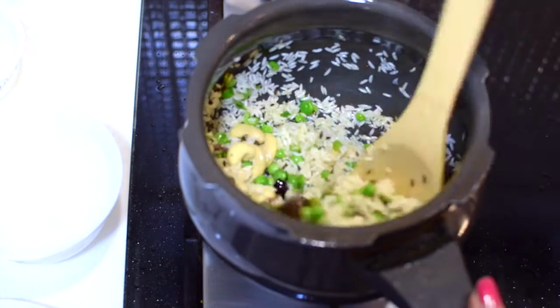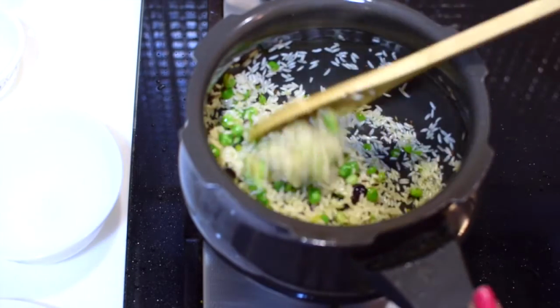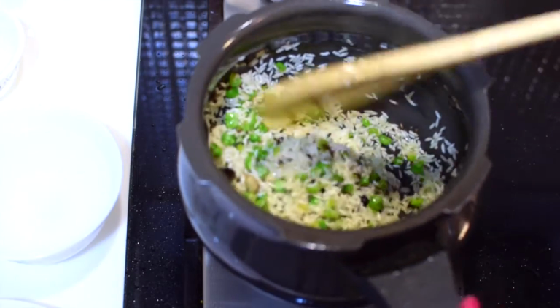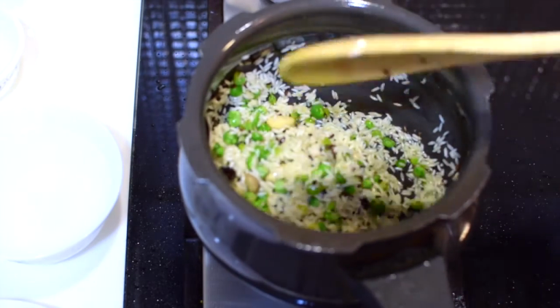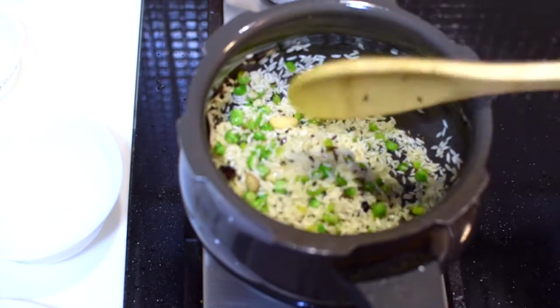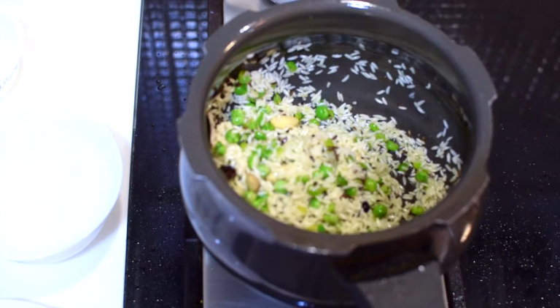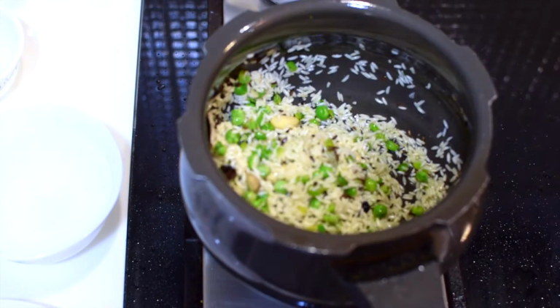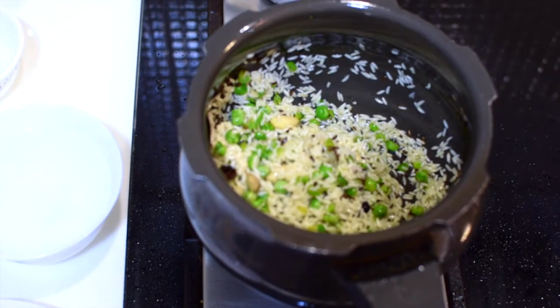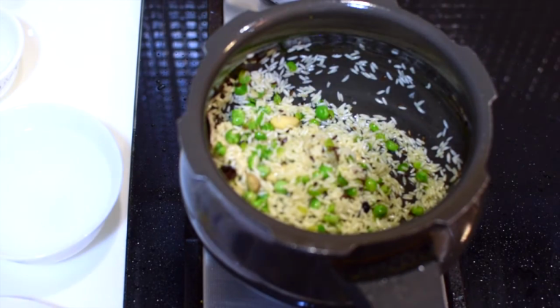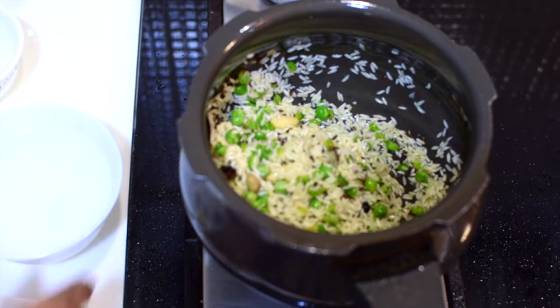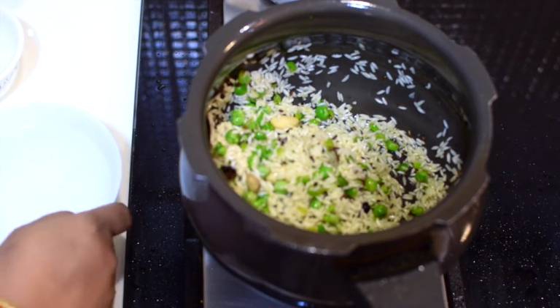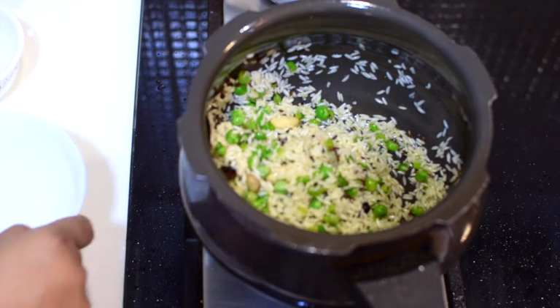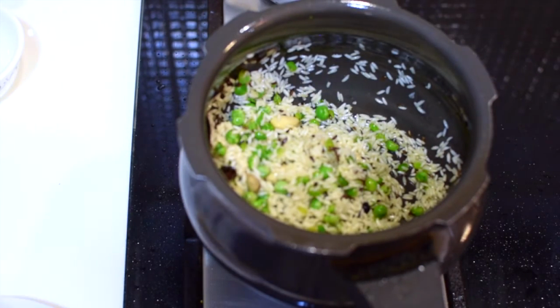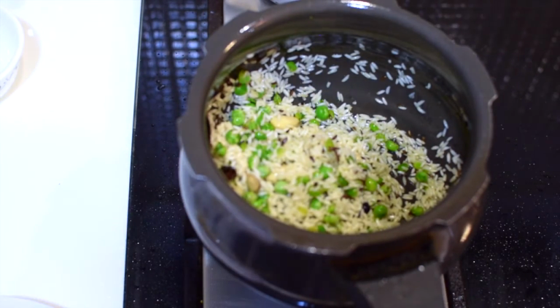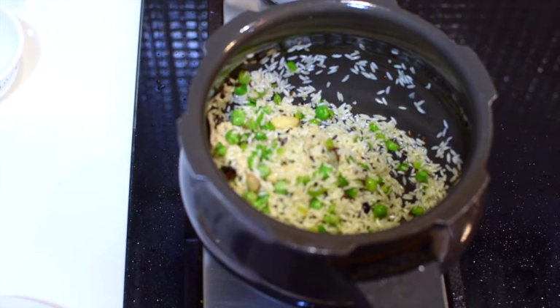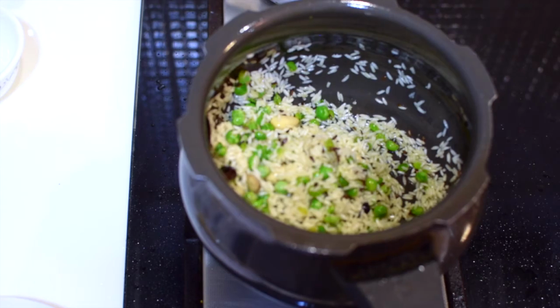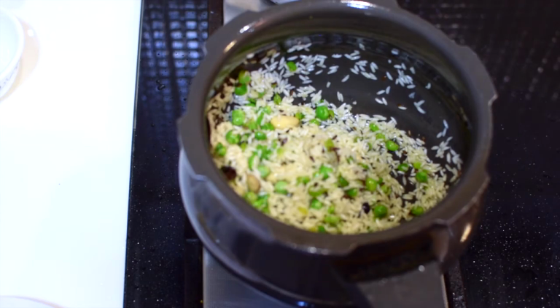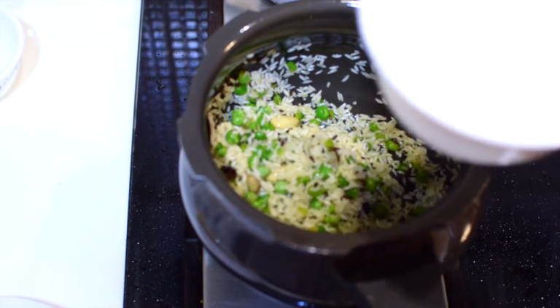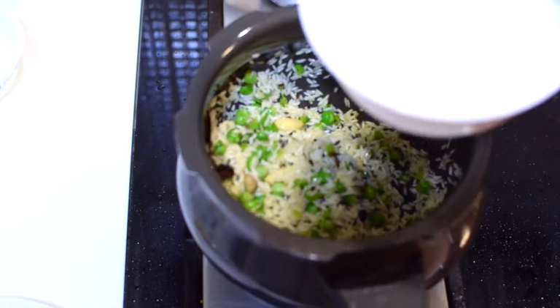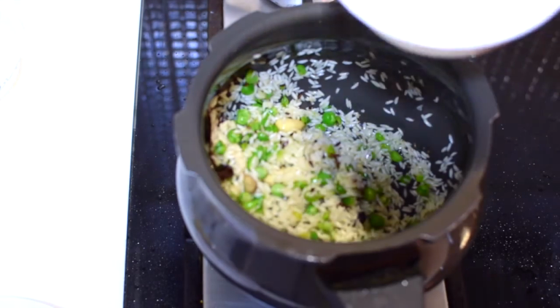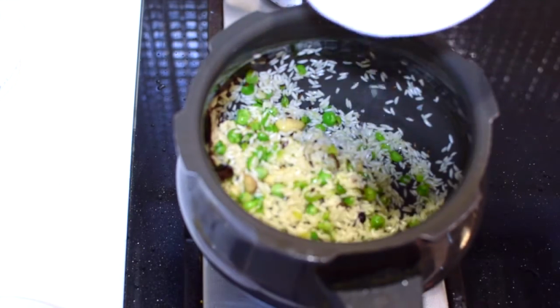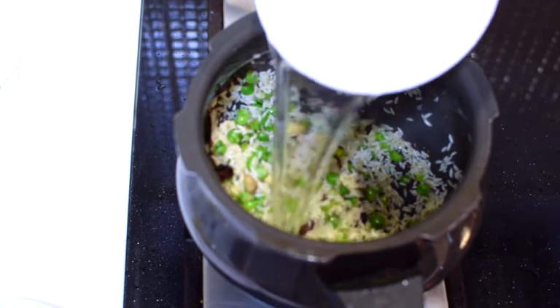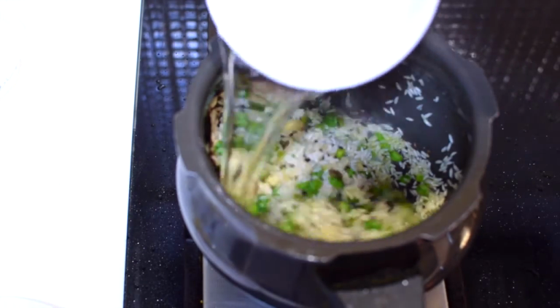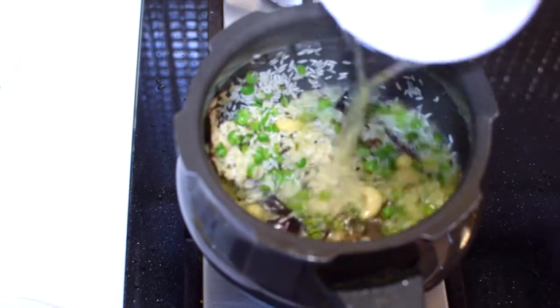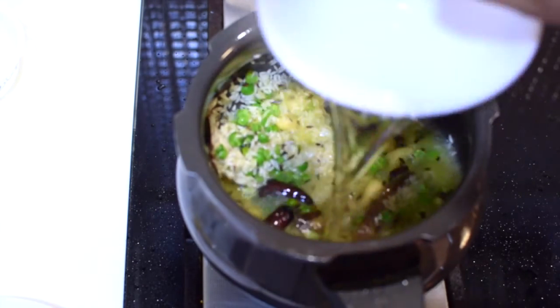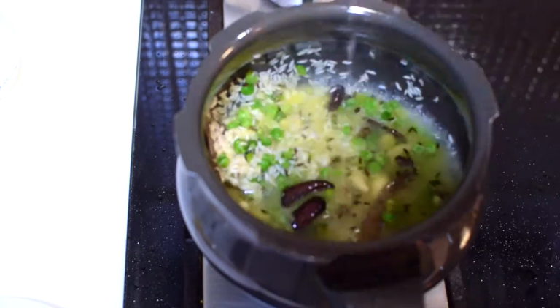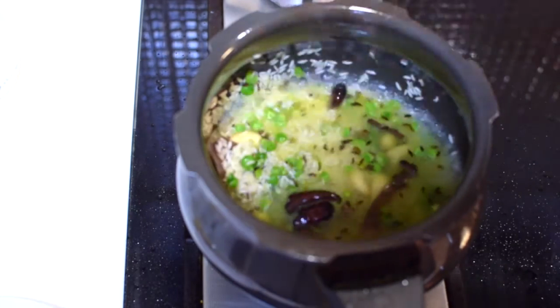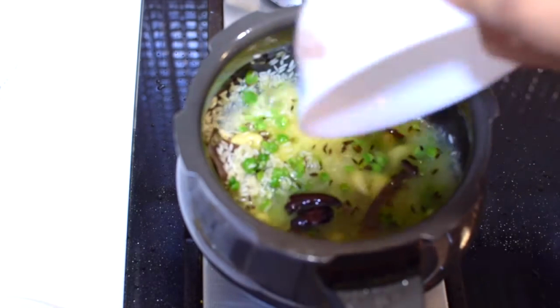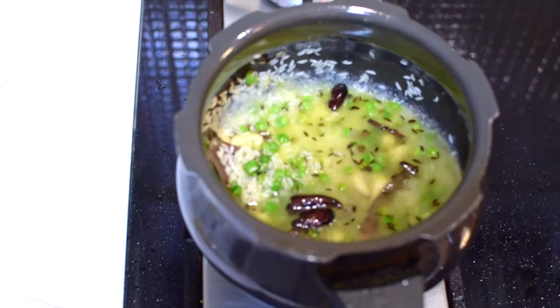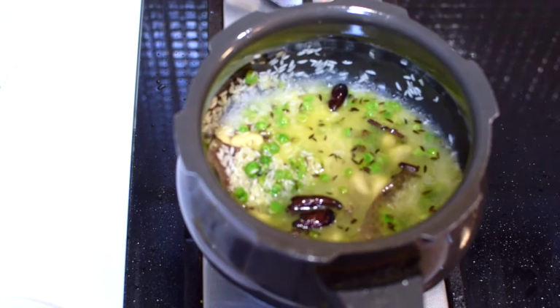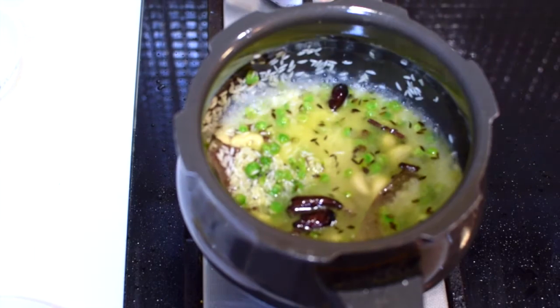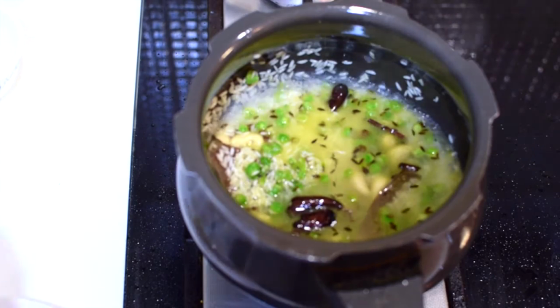One minute has passed — it's time to add the water. Add the water and bring it to a boil.